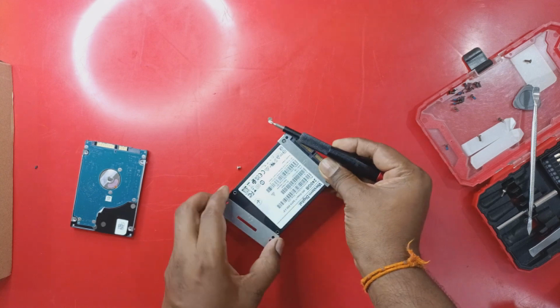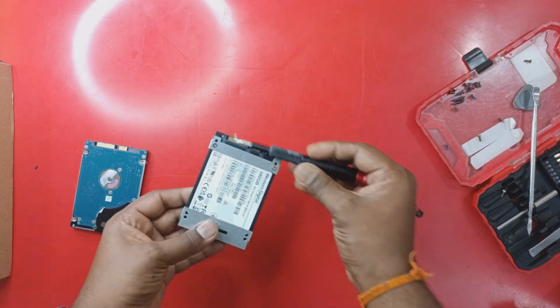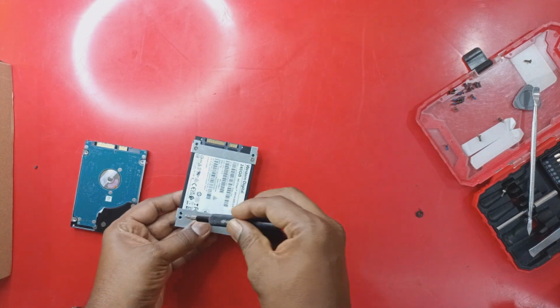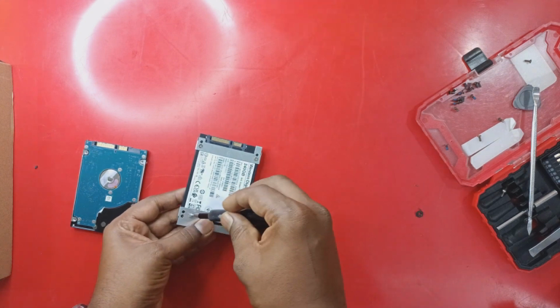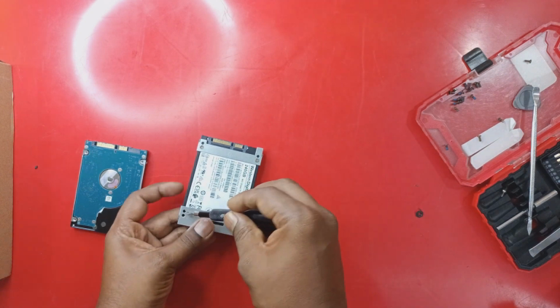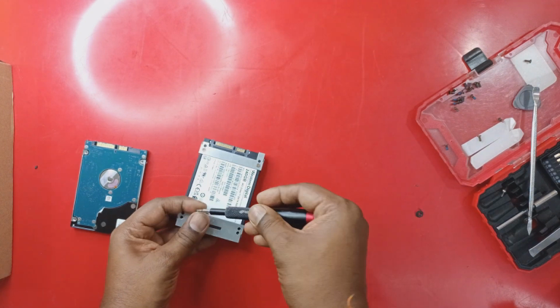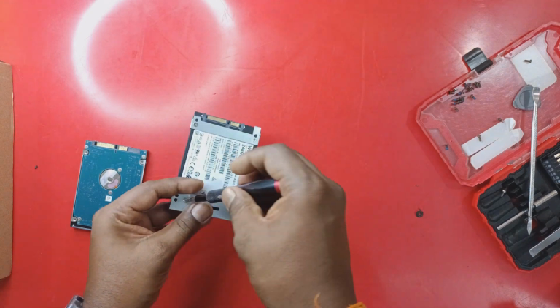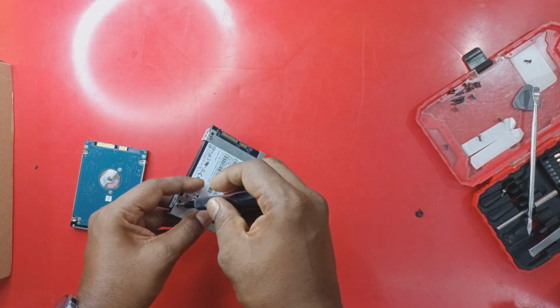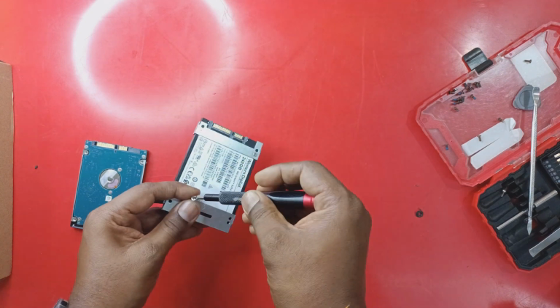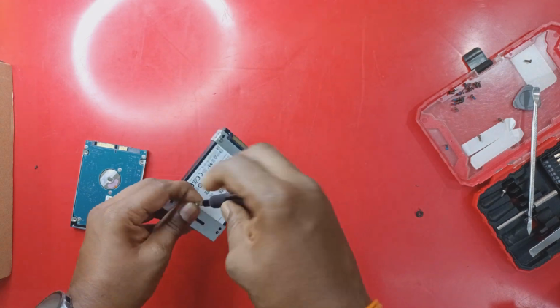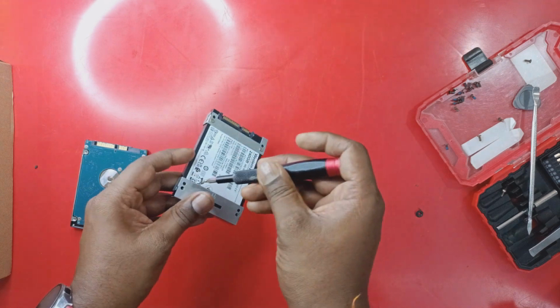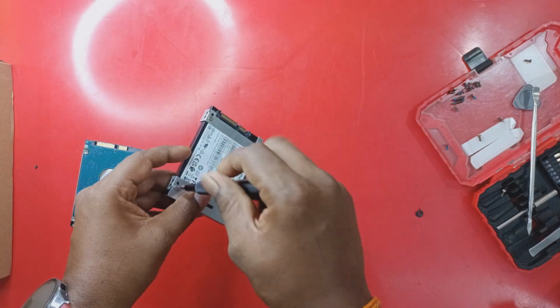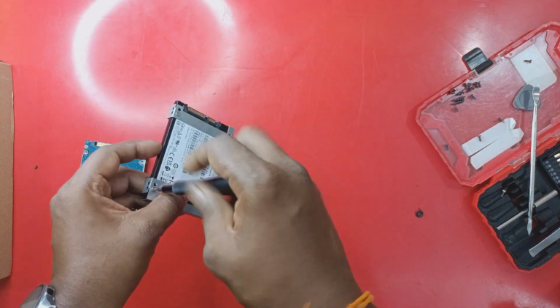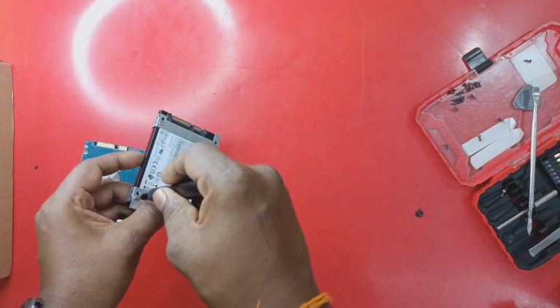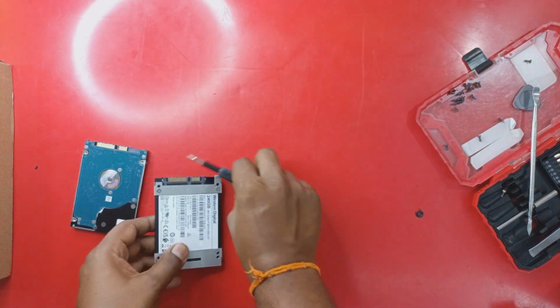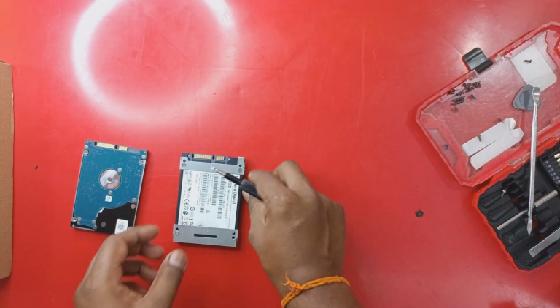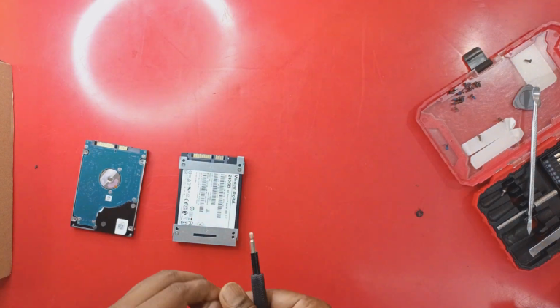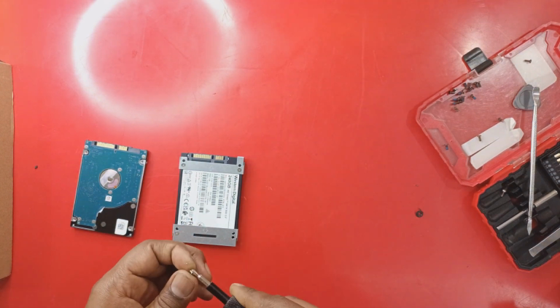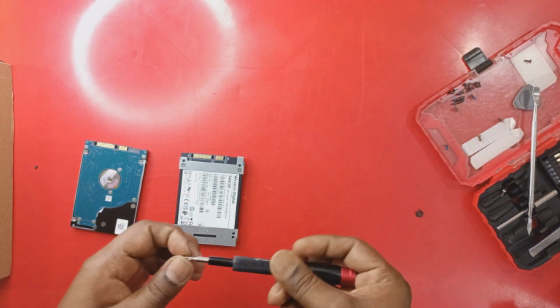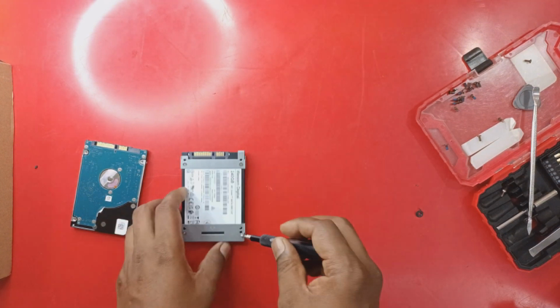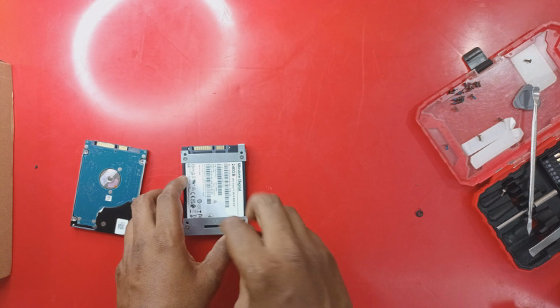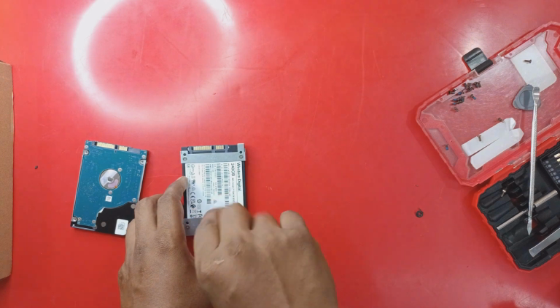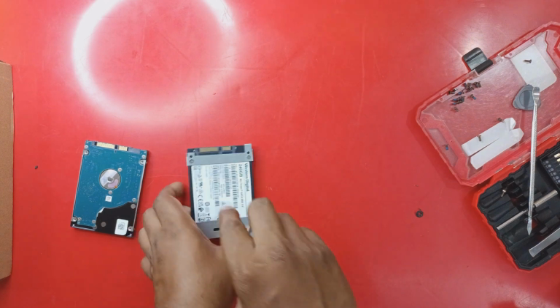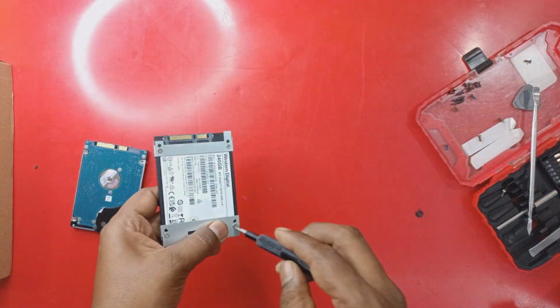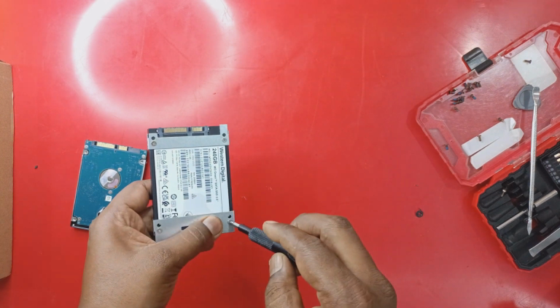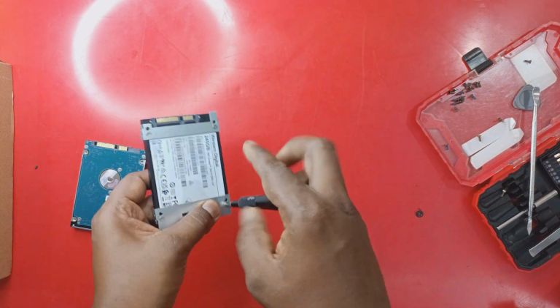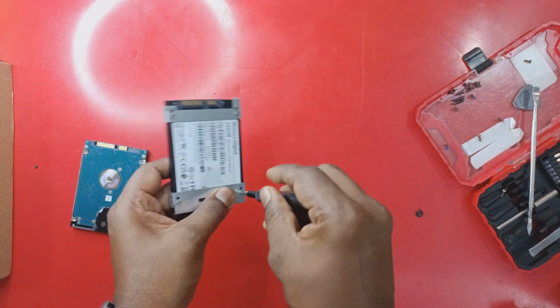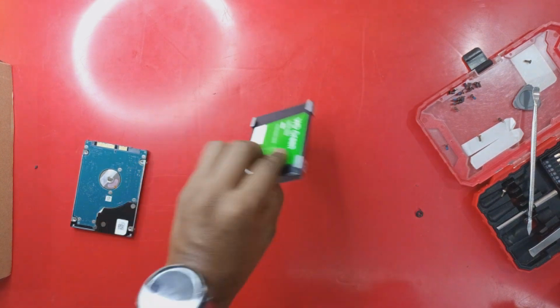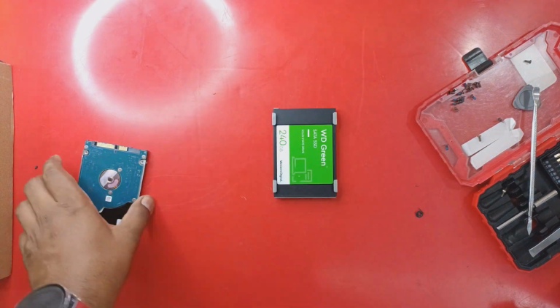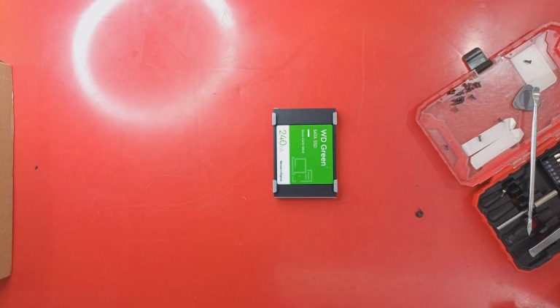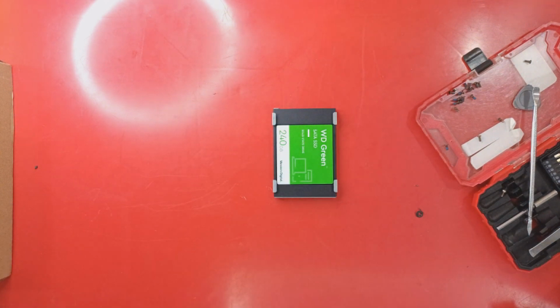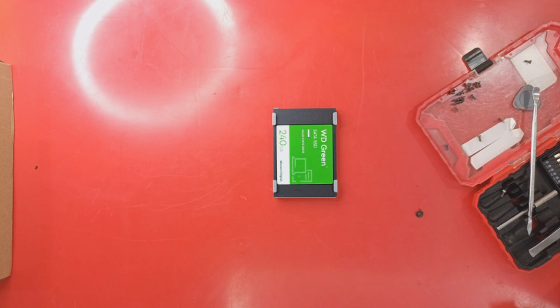The old hard disk can actually be reused as an extra hard disk — you just need to buy an external hard disk casing. You can use it to store large media files like music or movies.